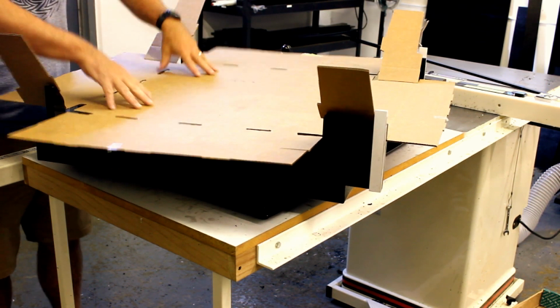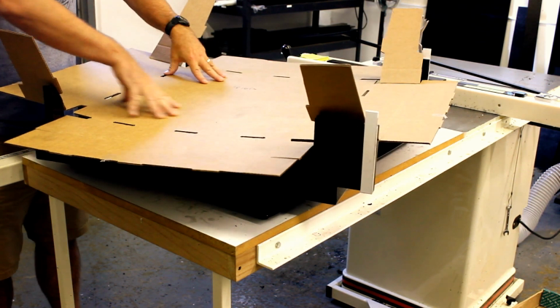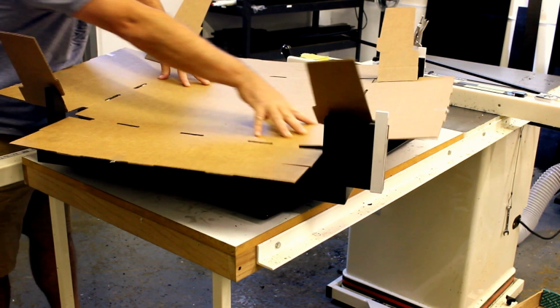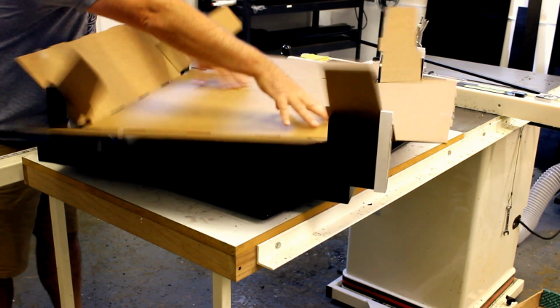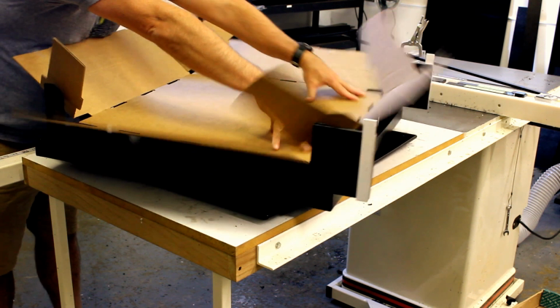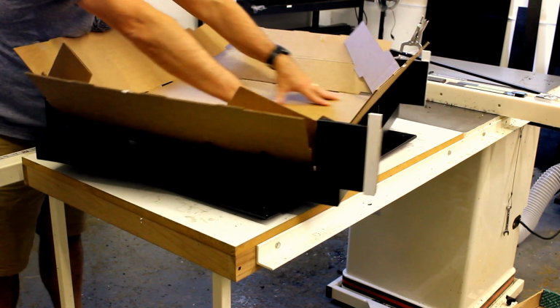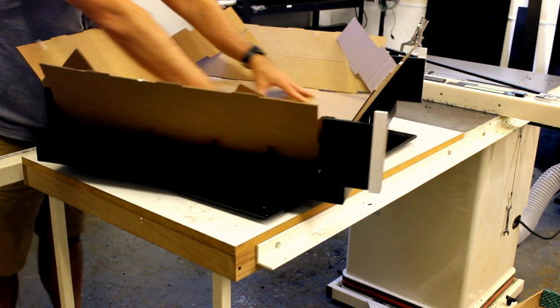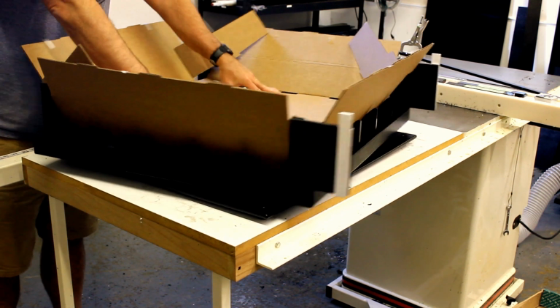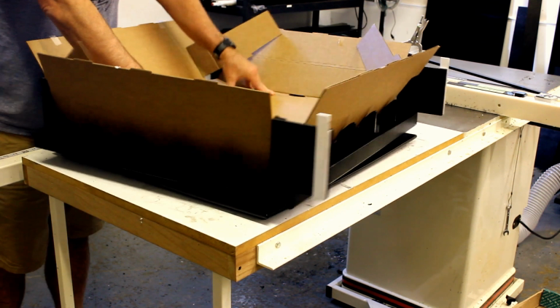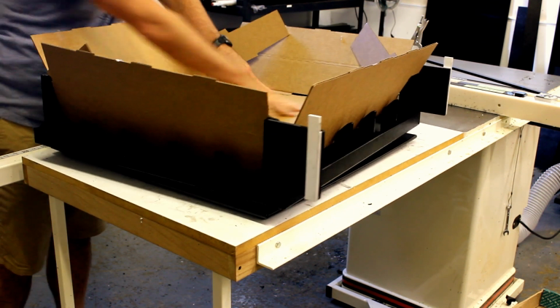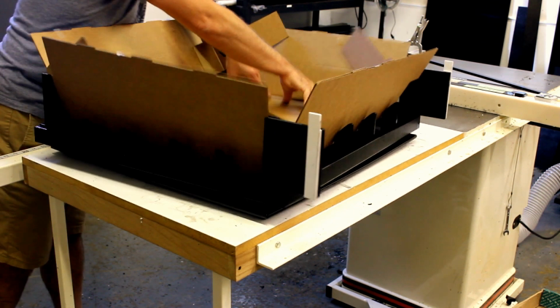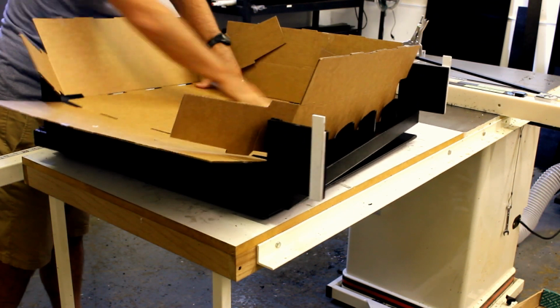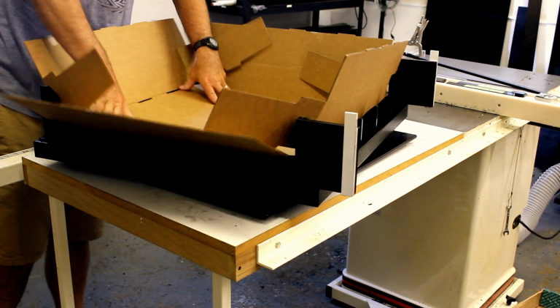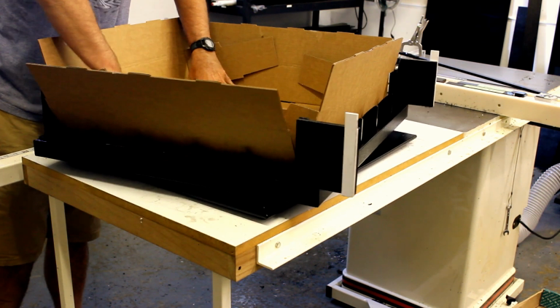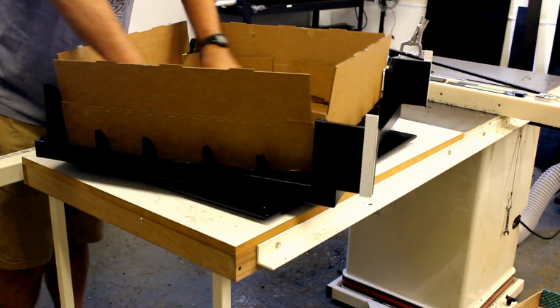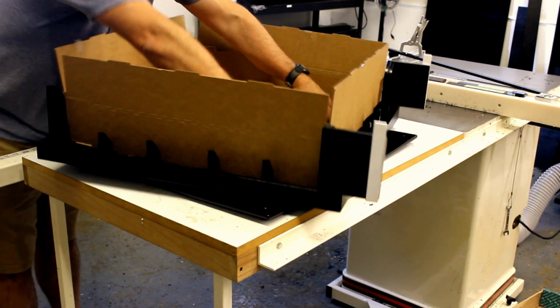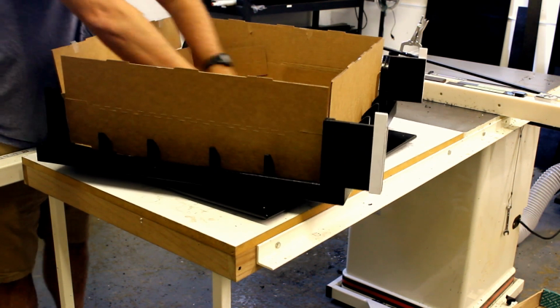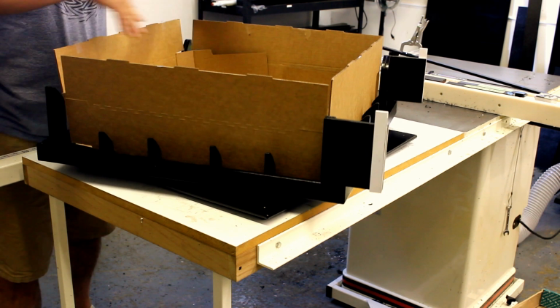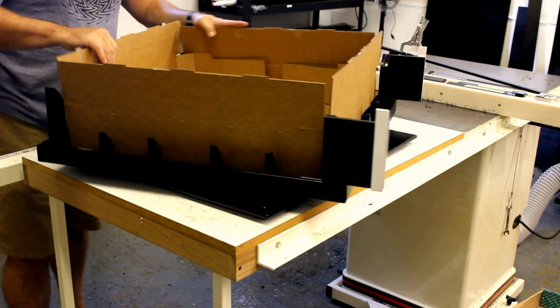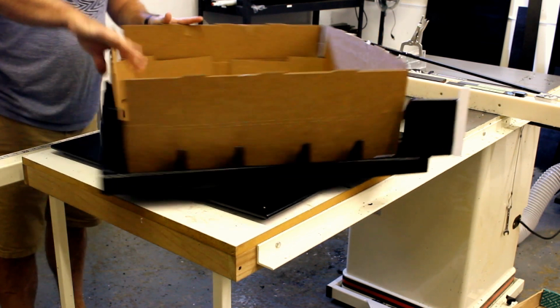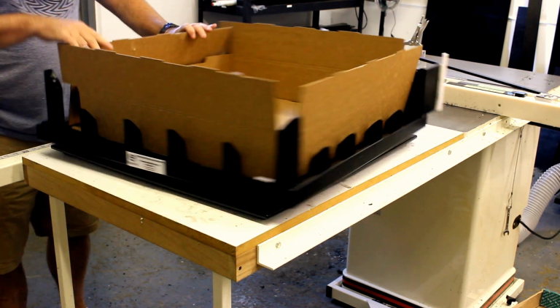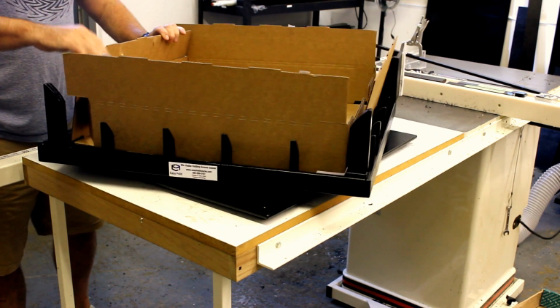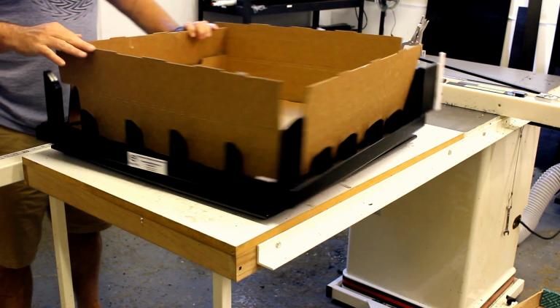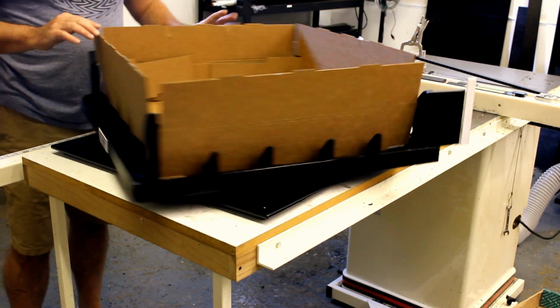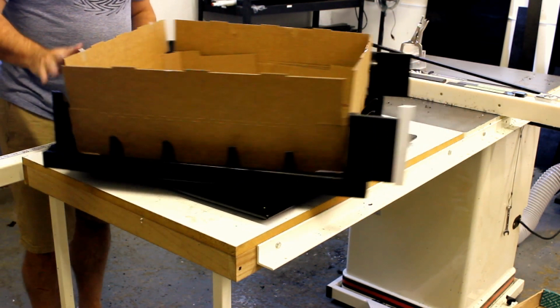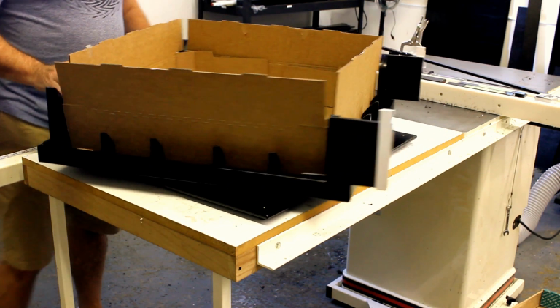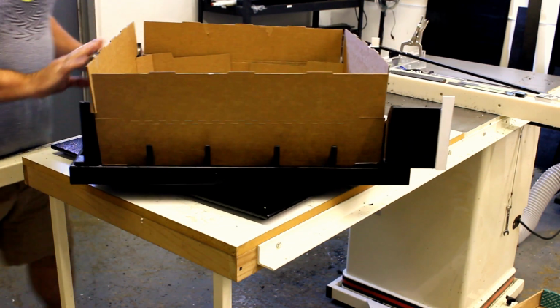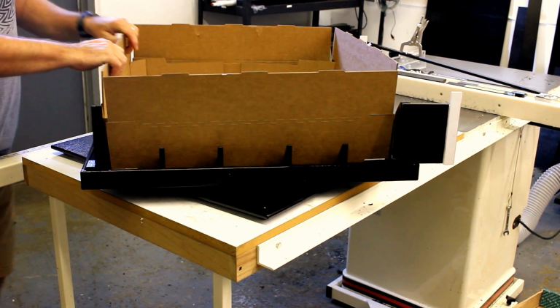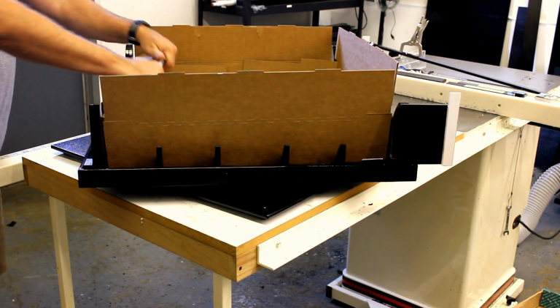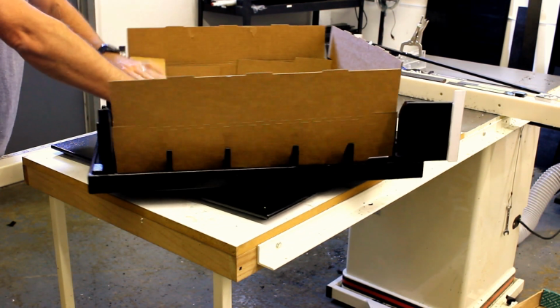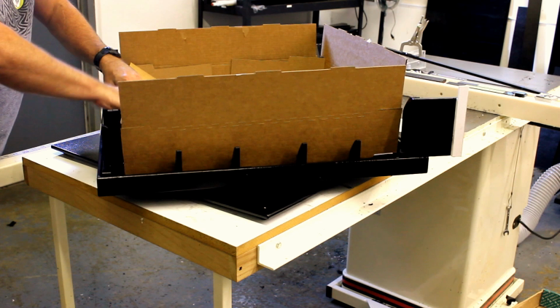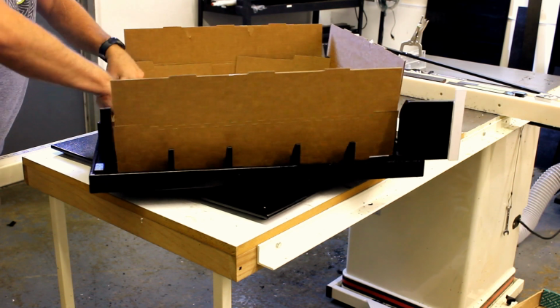Once it's set, push down. Then what you want to do is start to fold these down first.